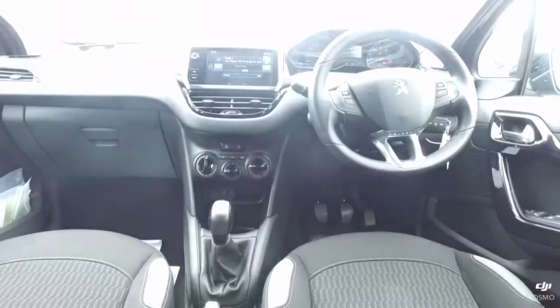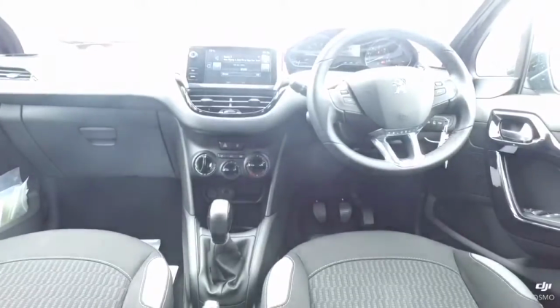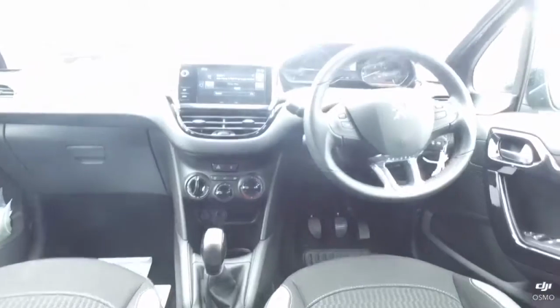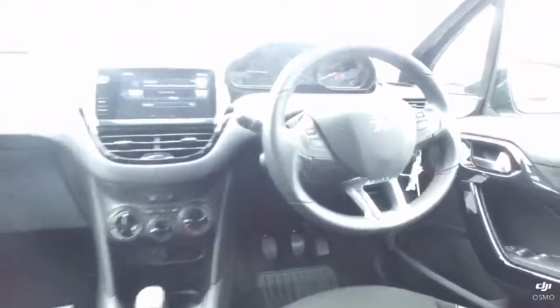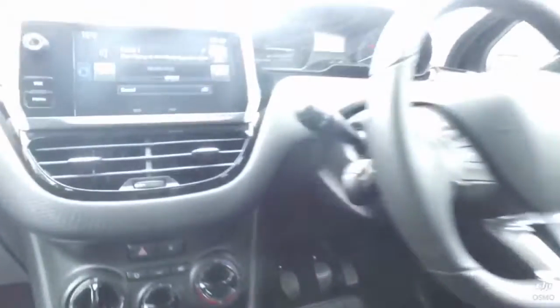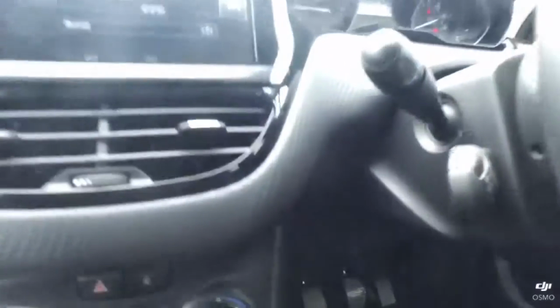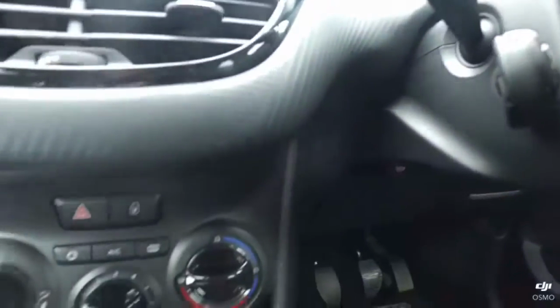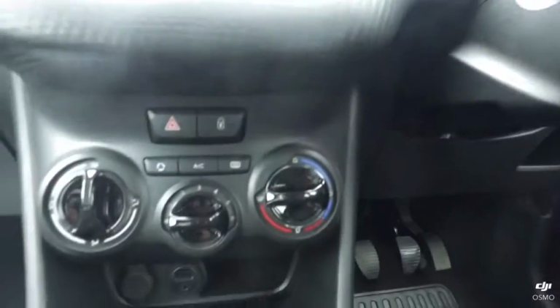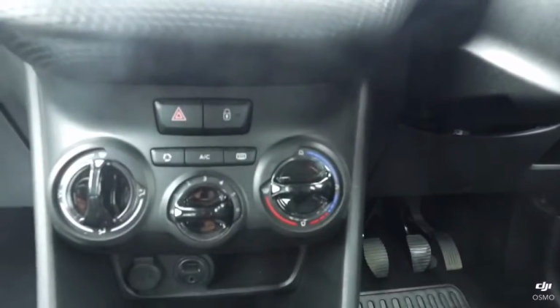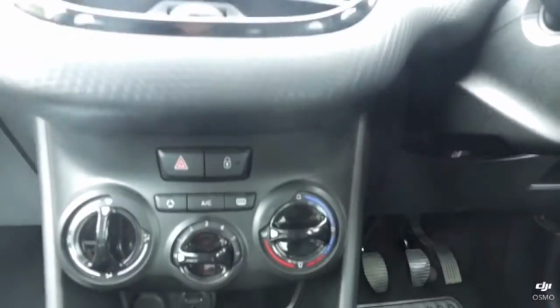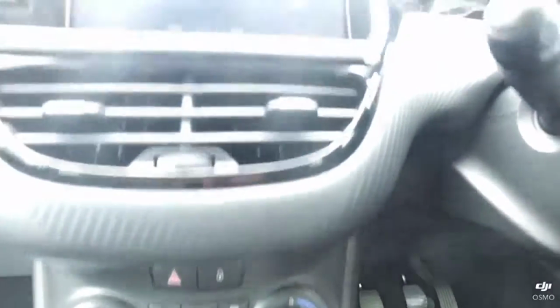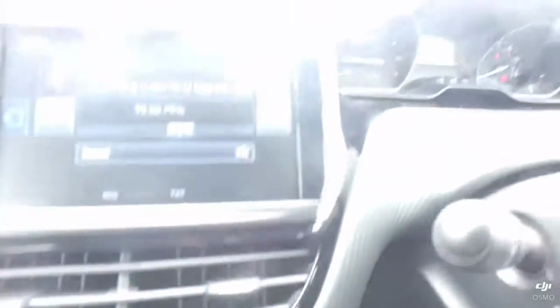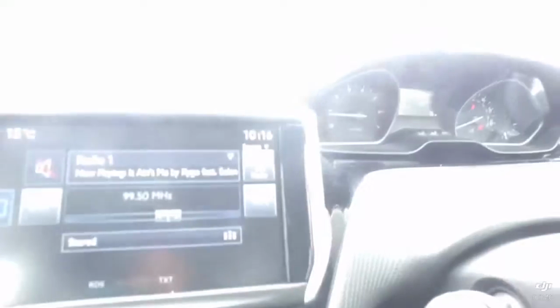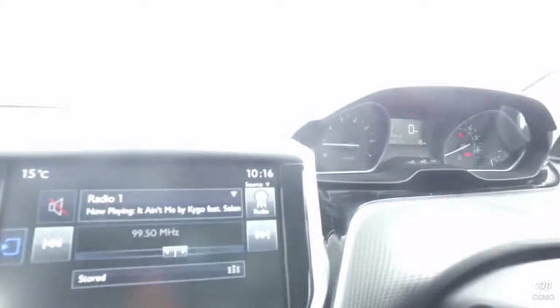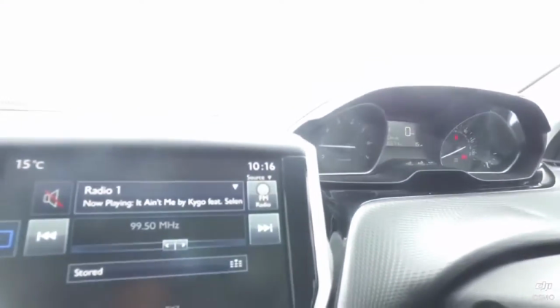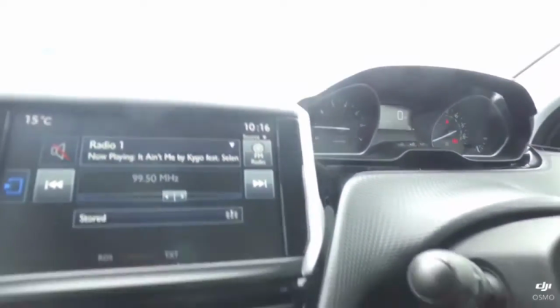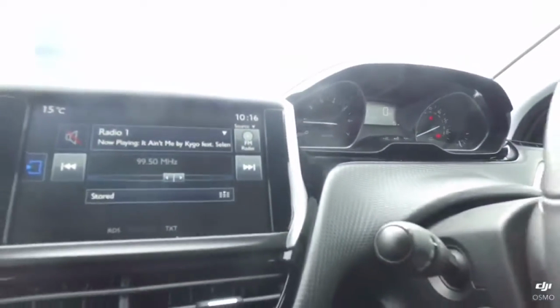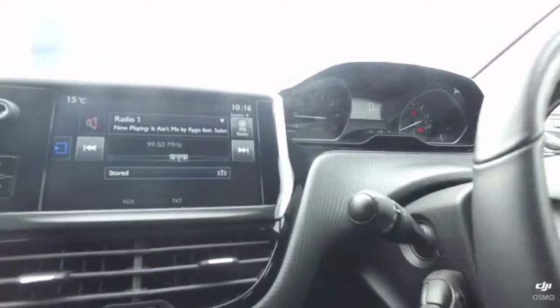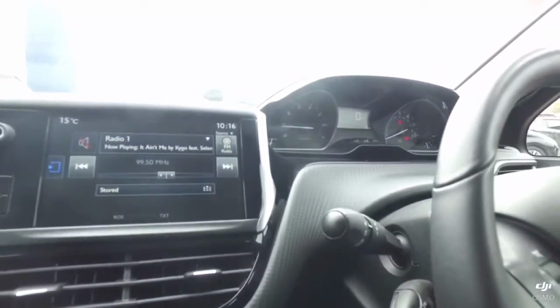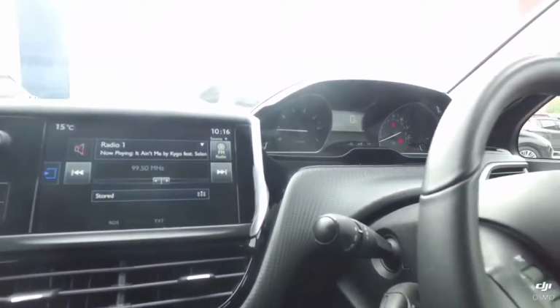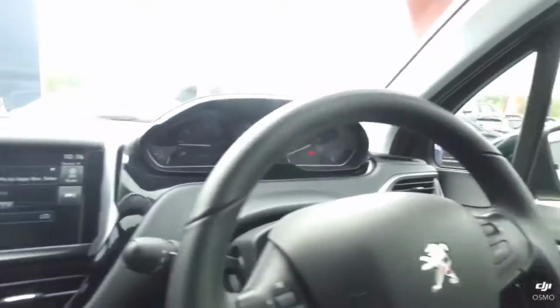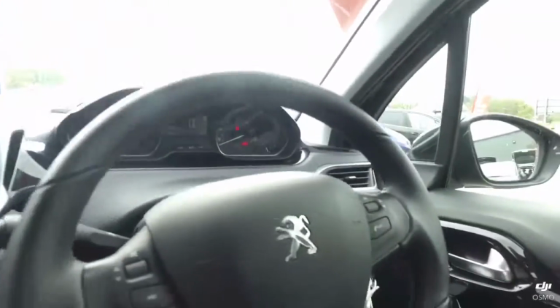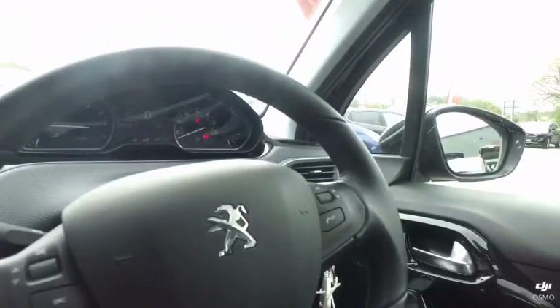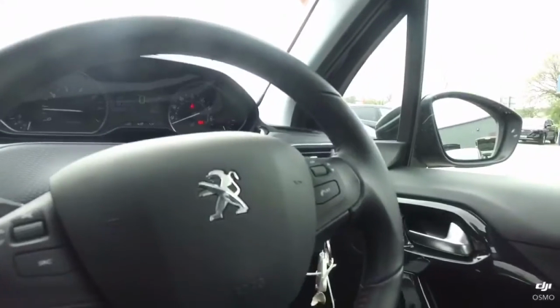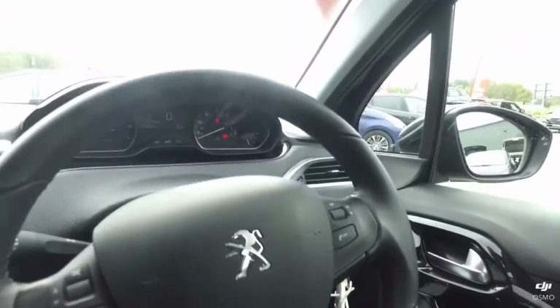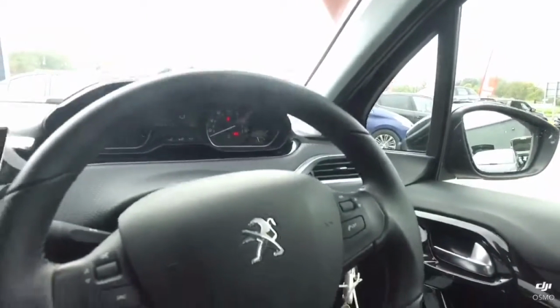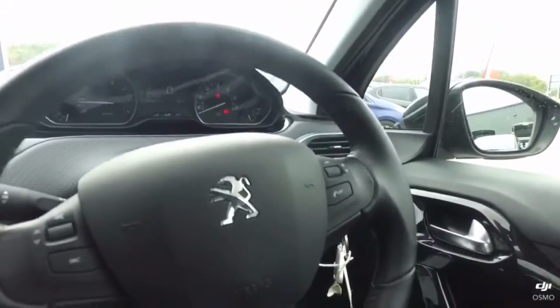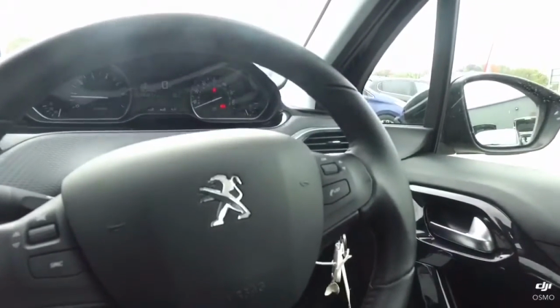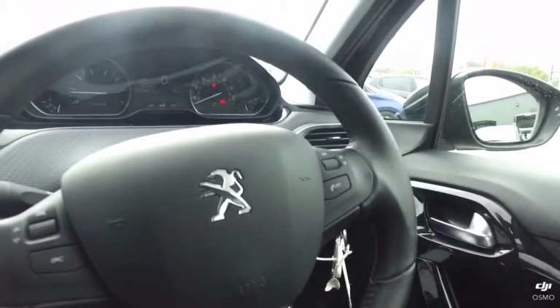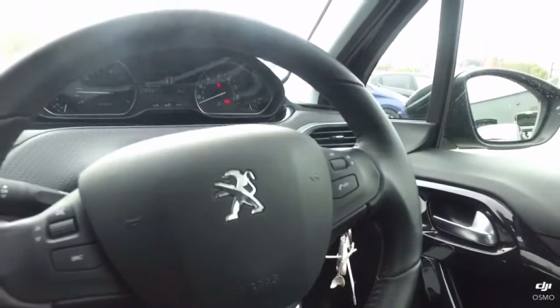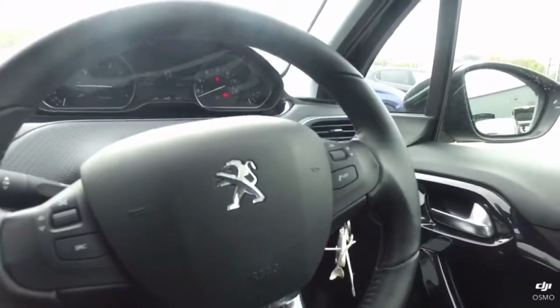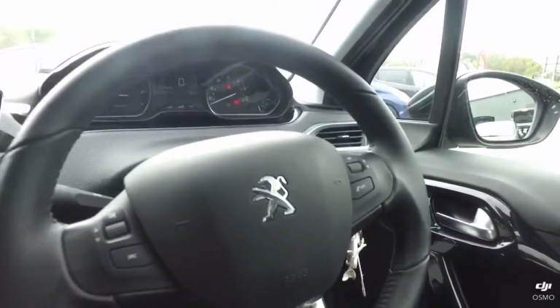This is a manual car with air conditioning. And DAB radio with touch screen controls. And you've got controls in the steering wheel with volume, phone, and radio settings.